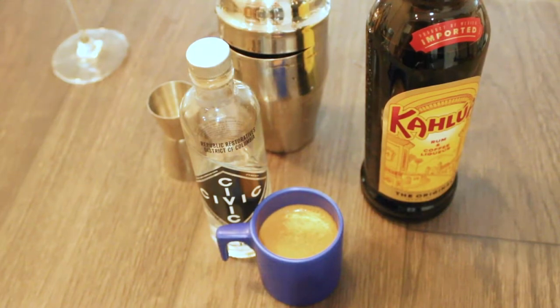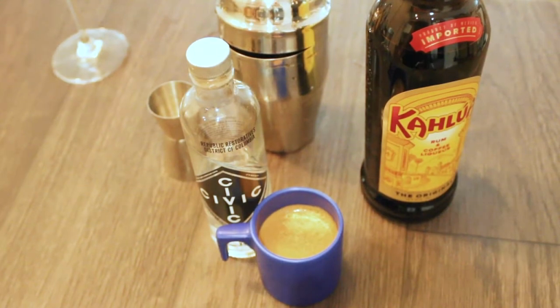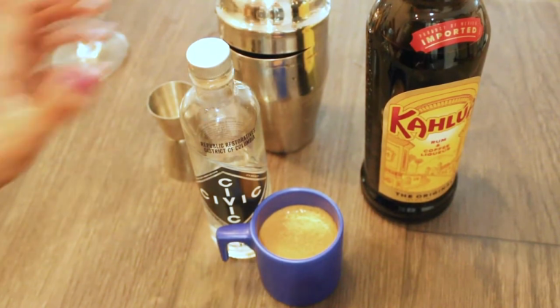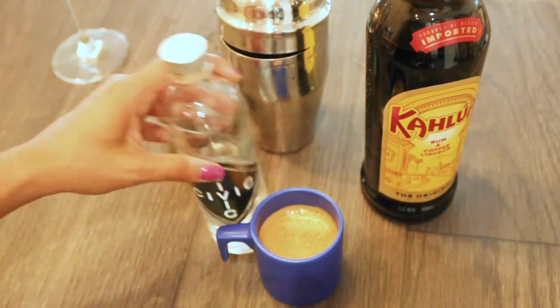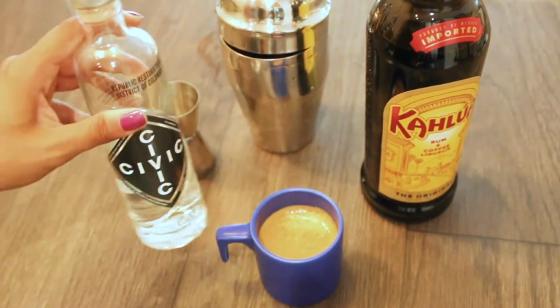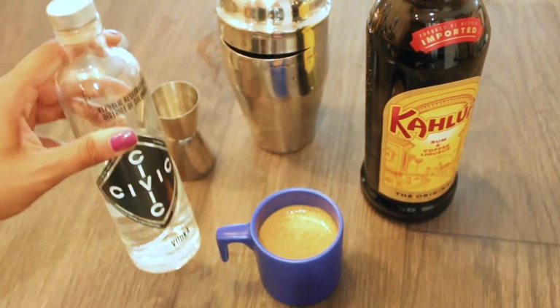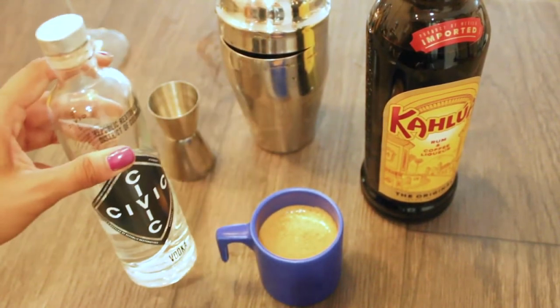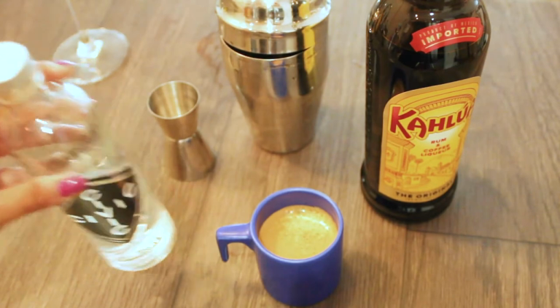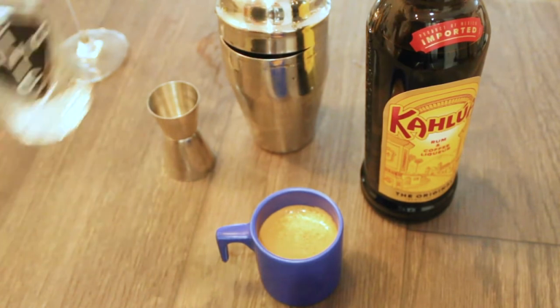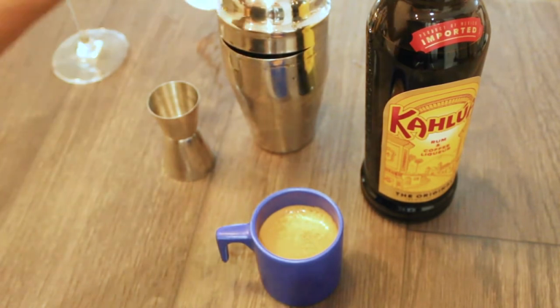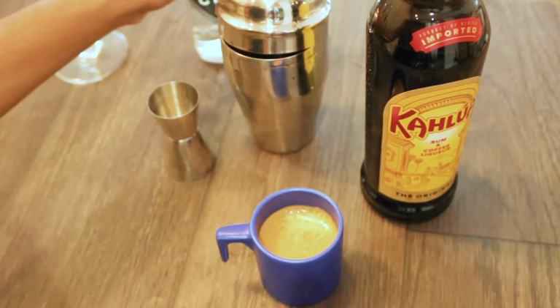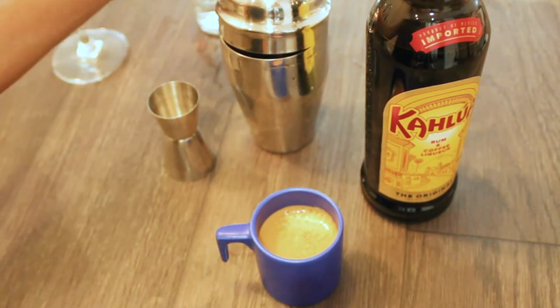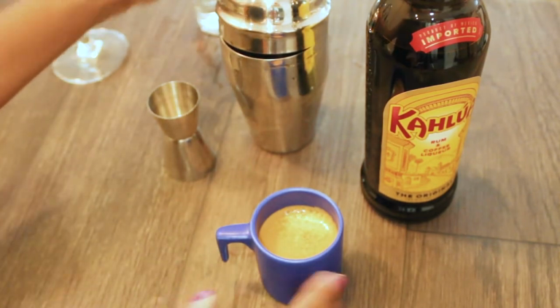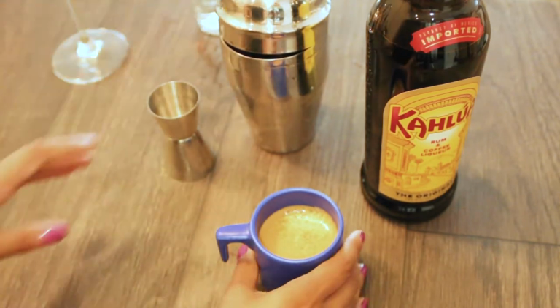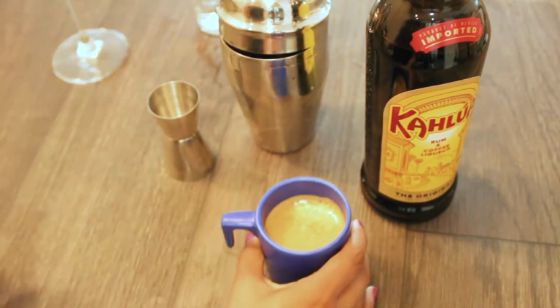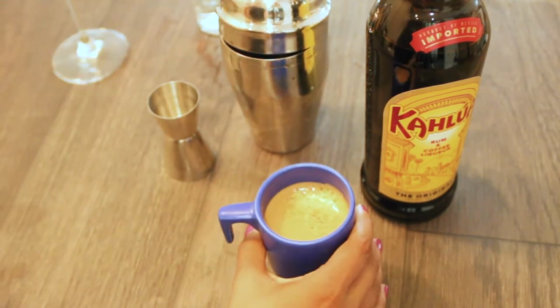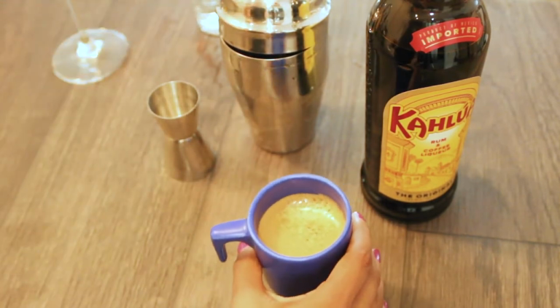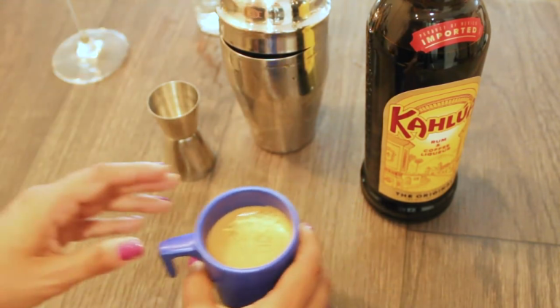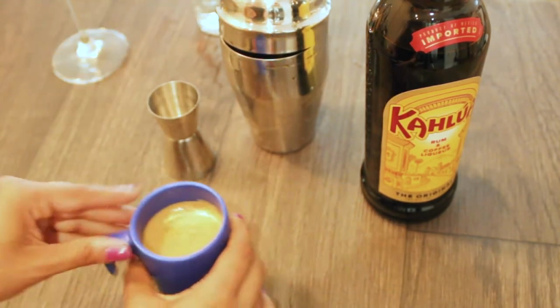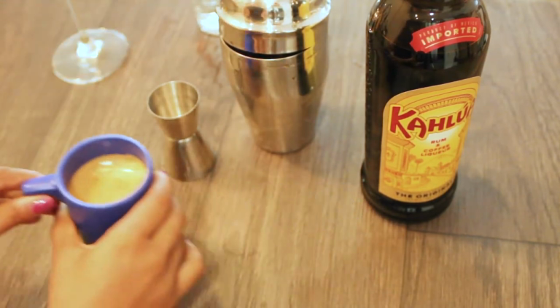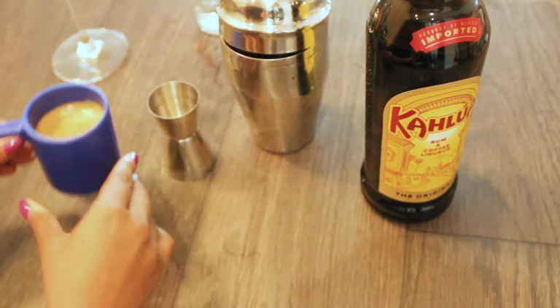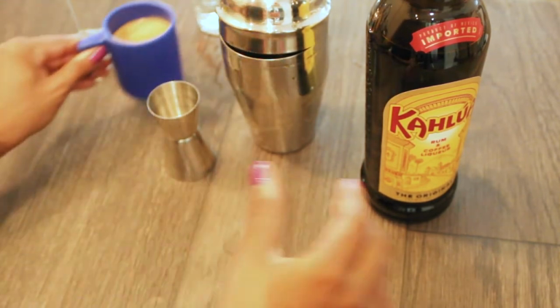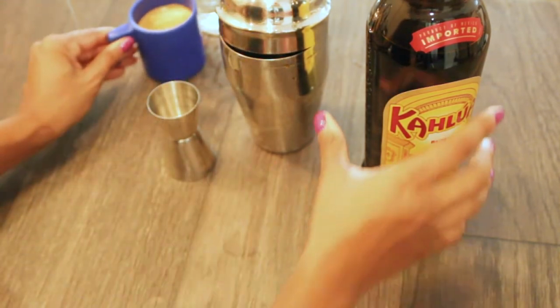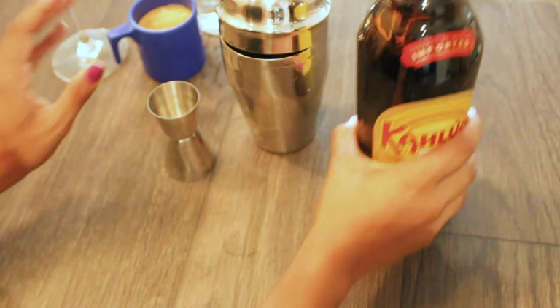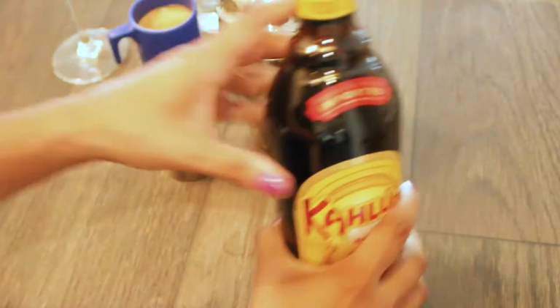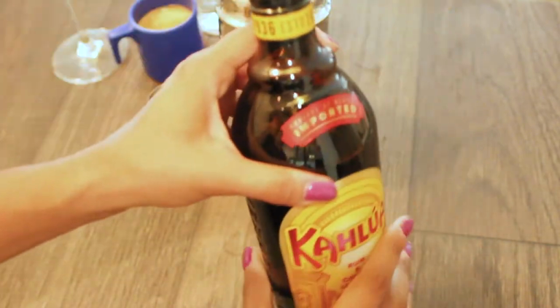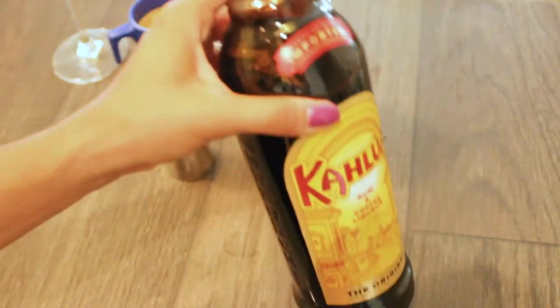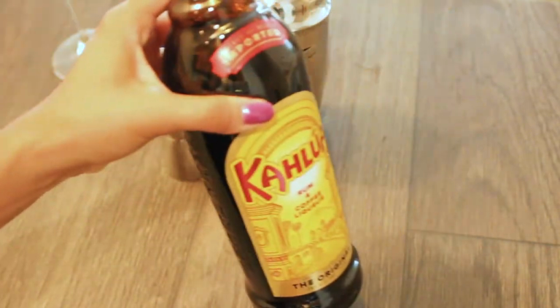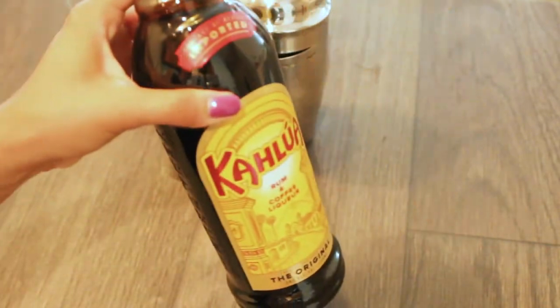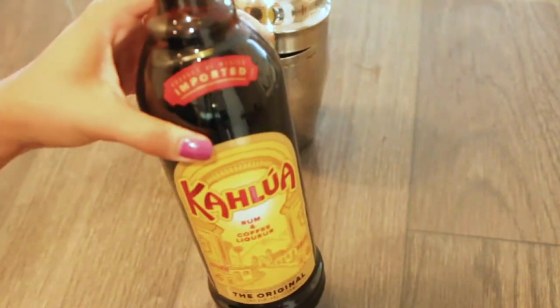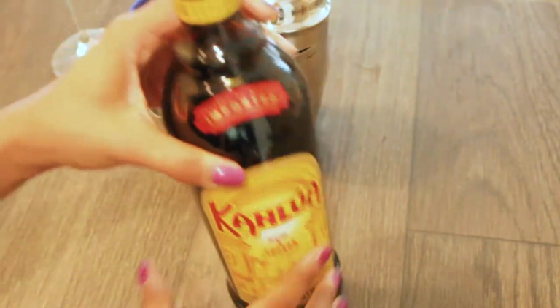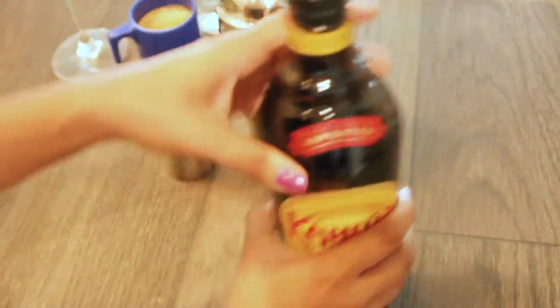For your espresso martini you need a vodka, a newly brewed shot of espresso, and of course the star of the show — your coffee liqueur. I use Kahlúa.